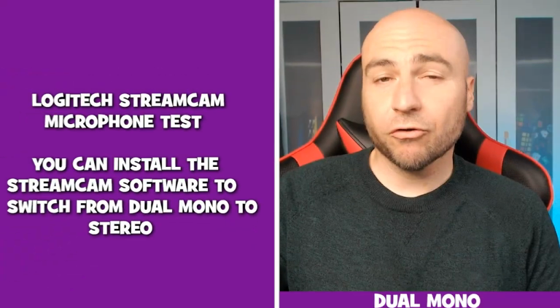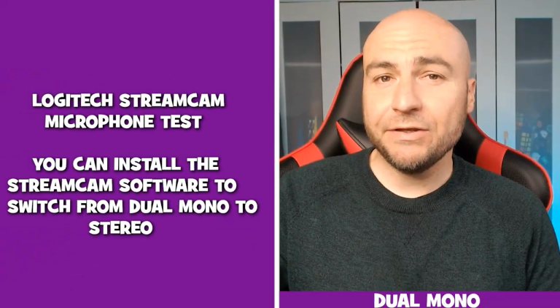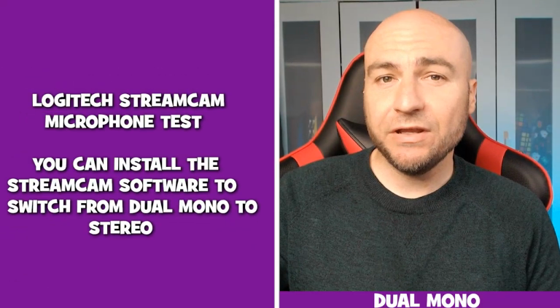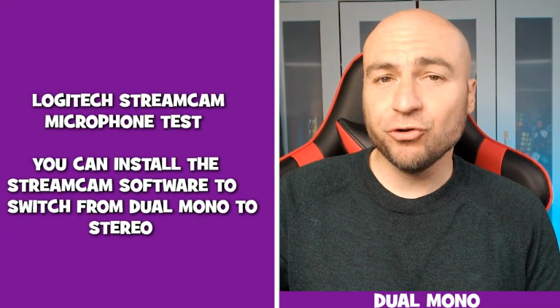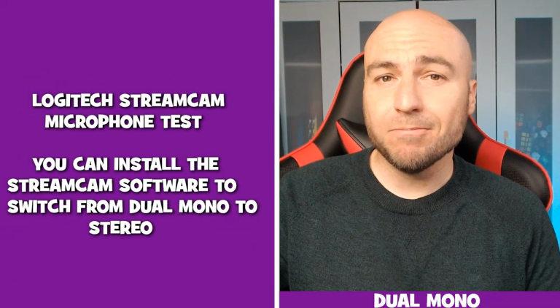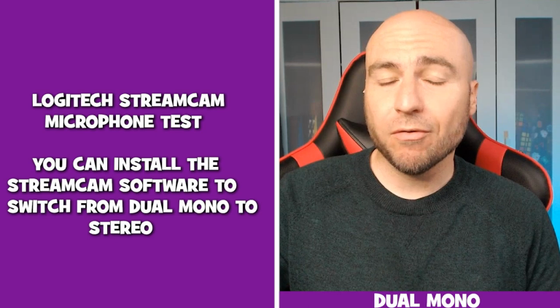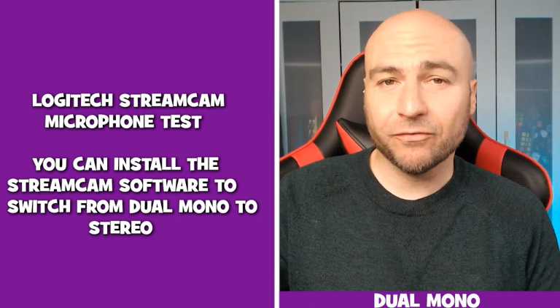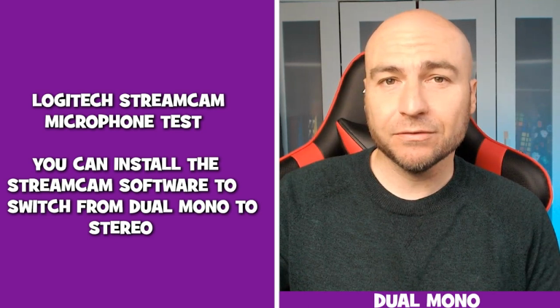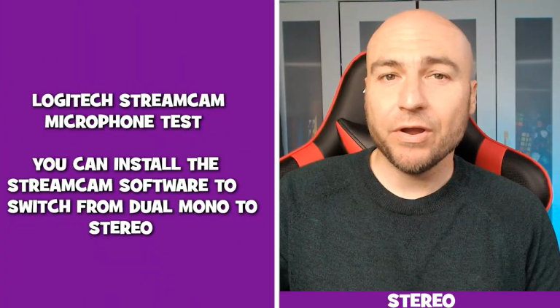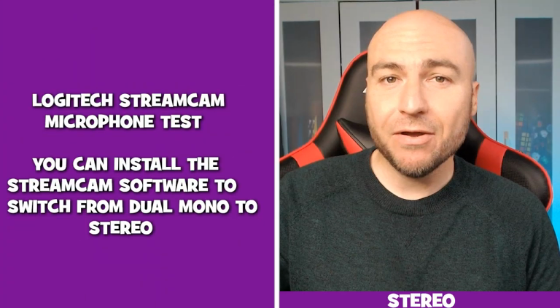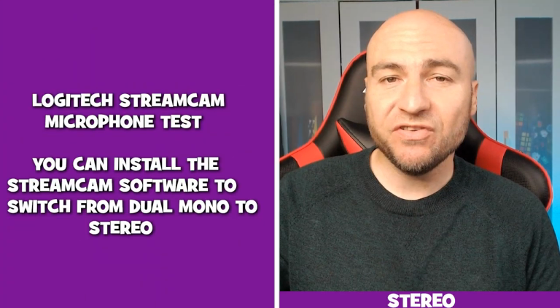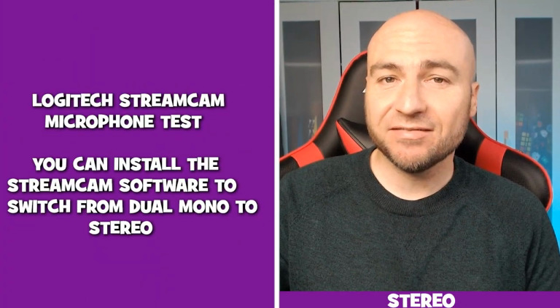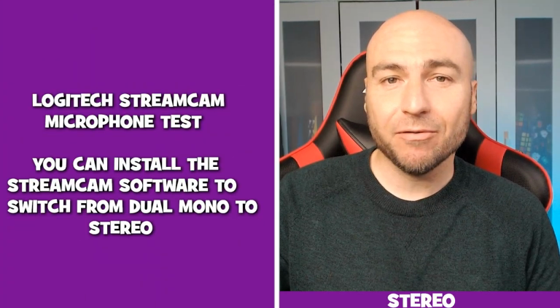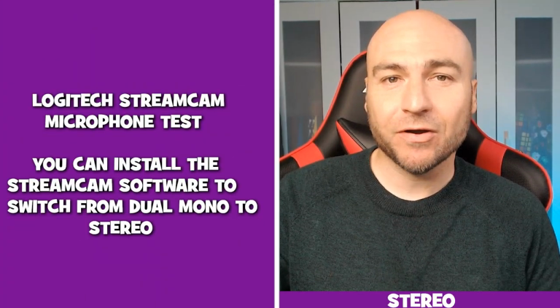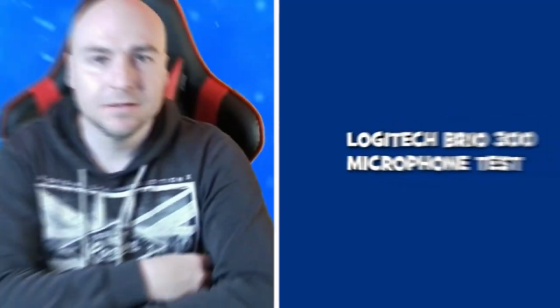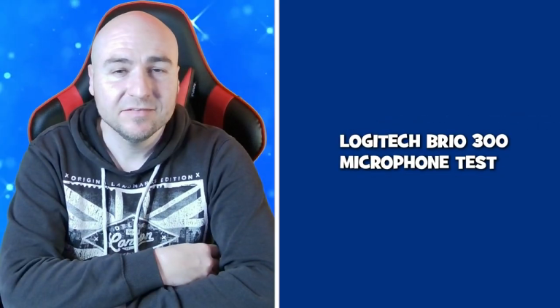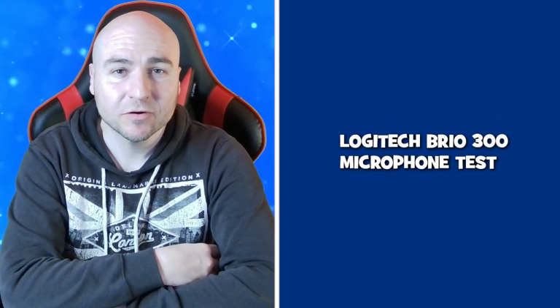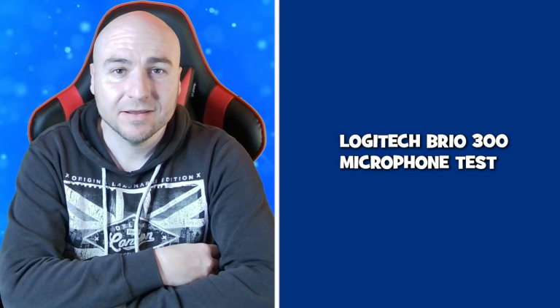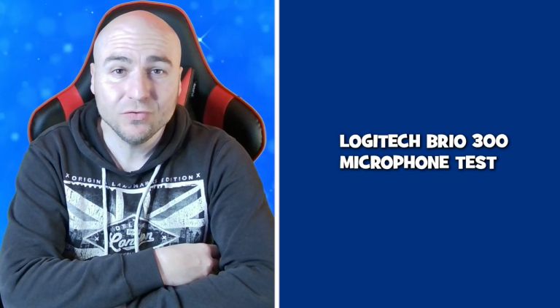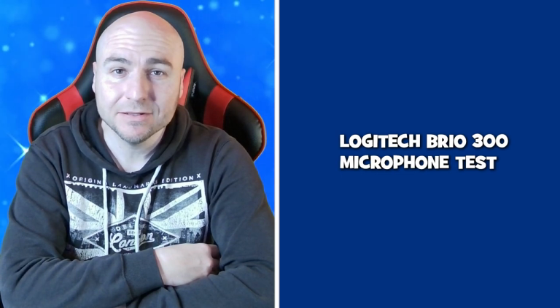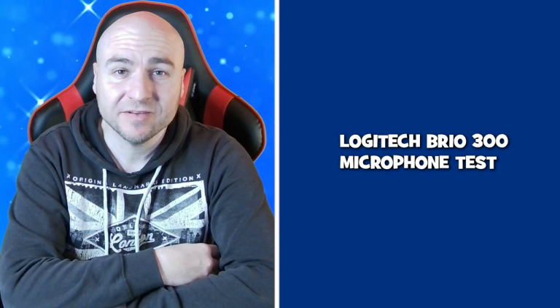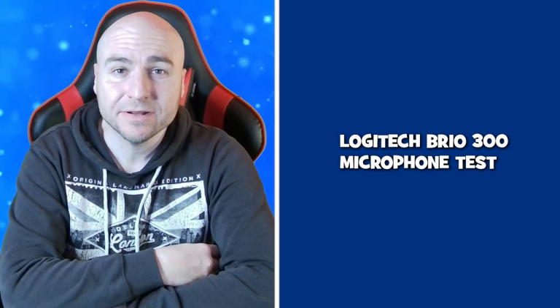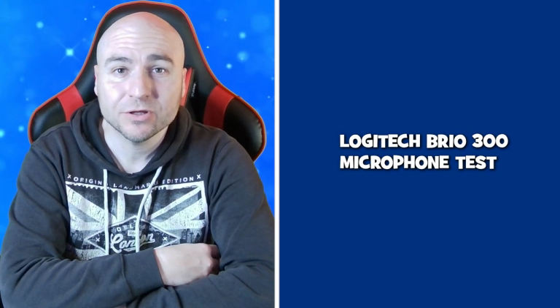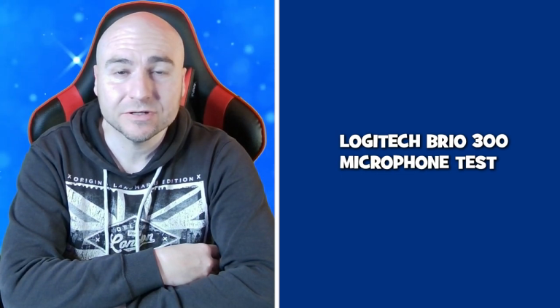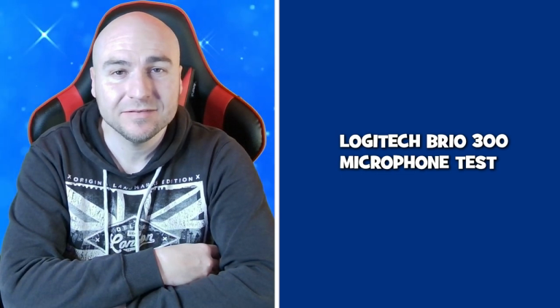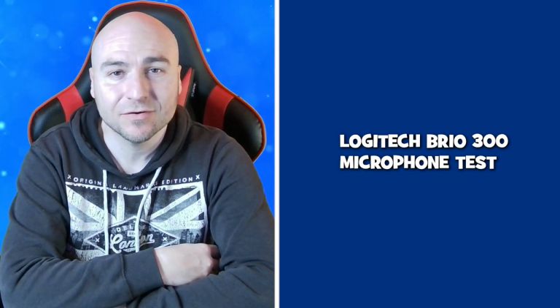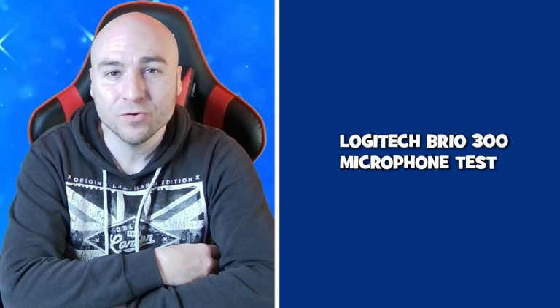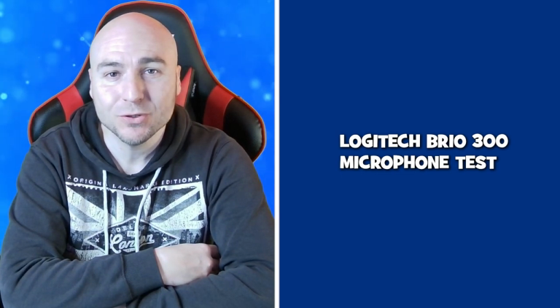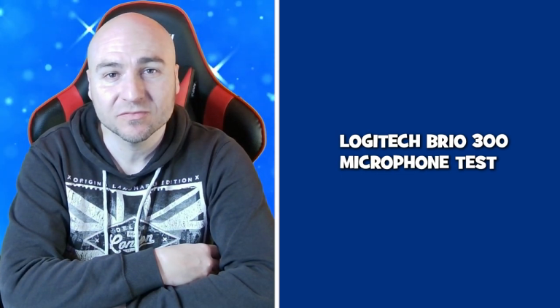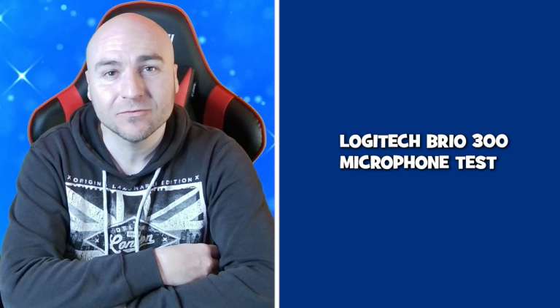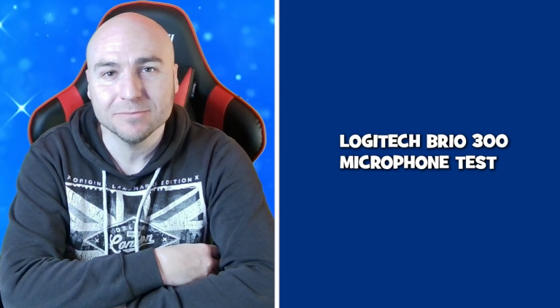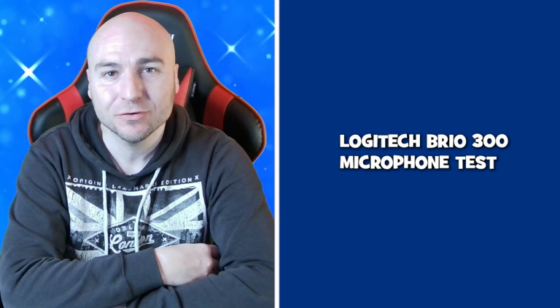We are currently using the dual mono microphone. We are now using the stereo microphone. This is a microphone test using the Logitech Brio 300 — this is the kind of audio you can expect from the inbuilt microphone.